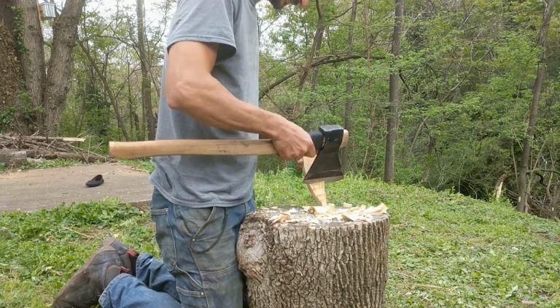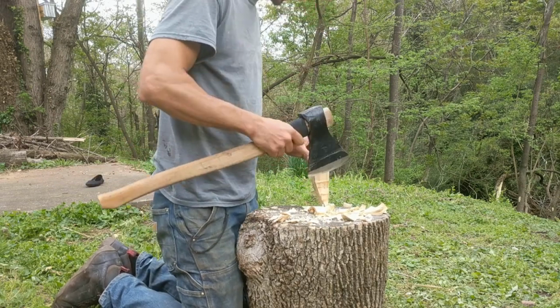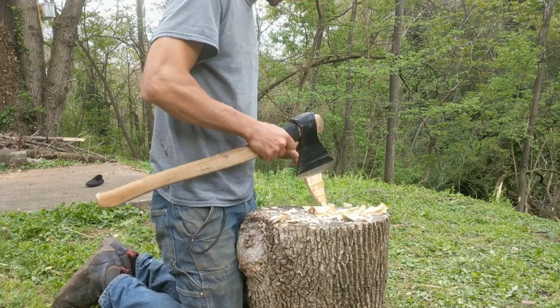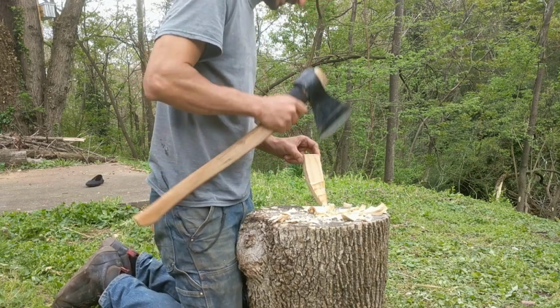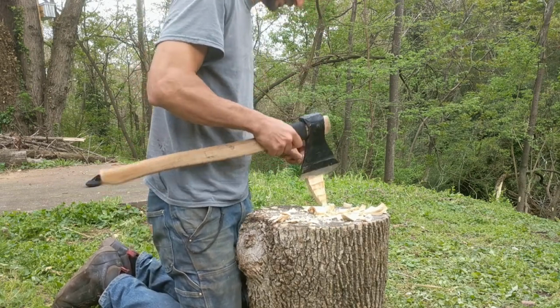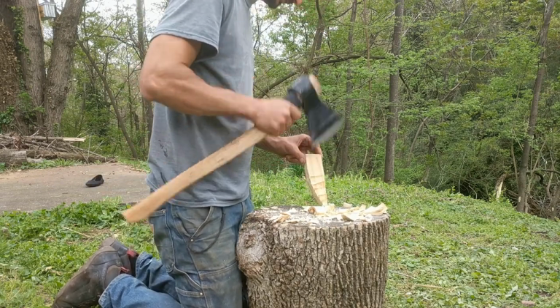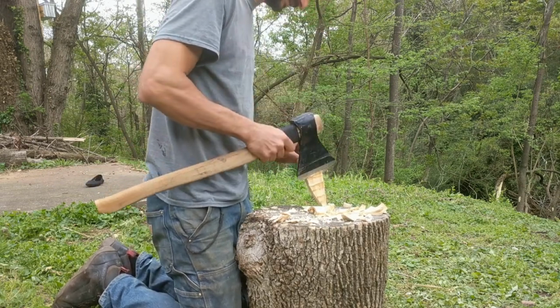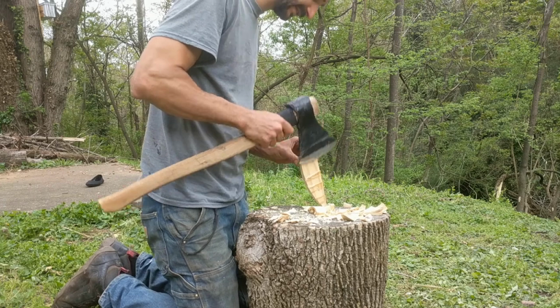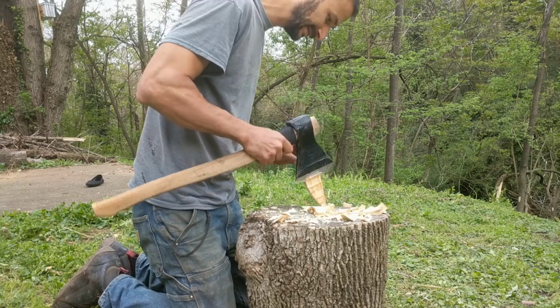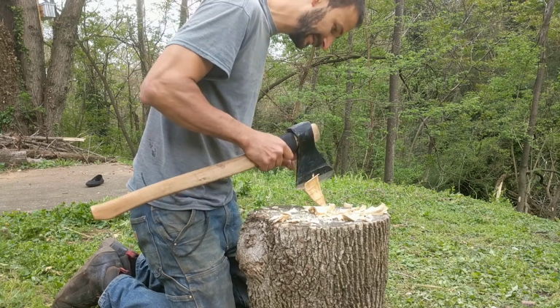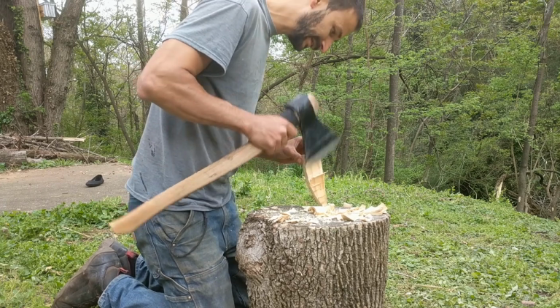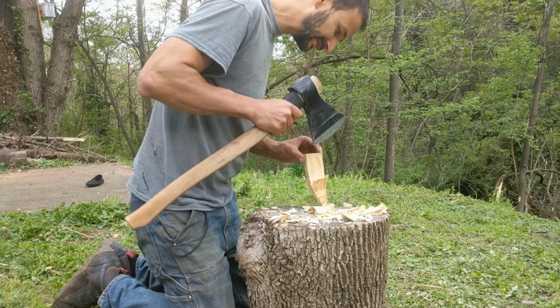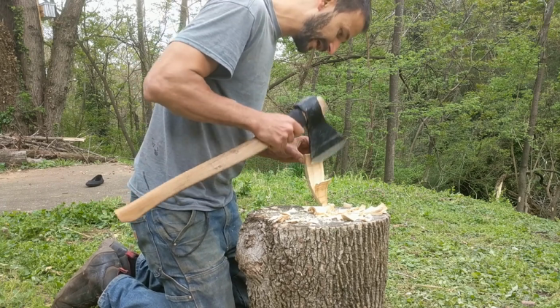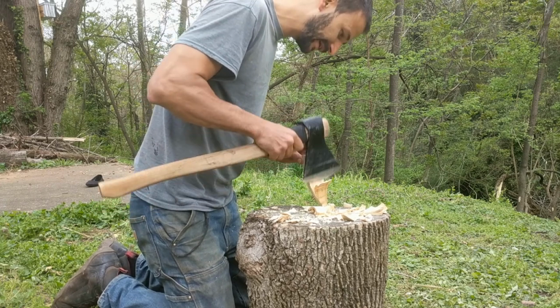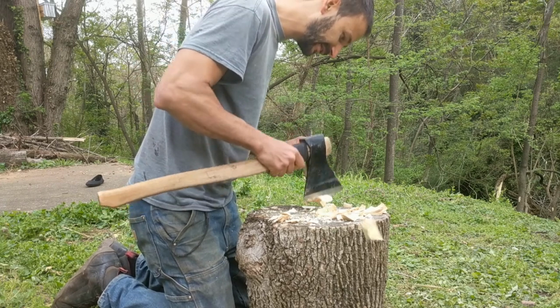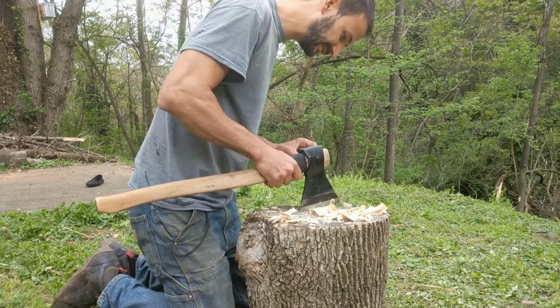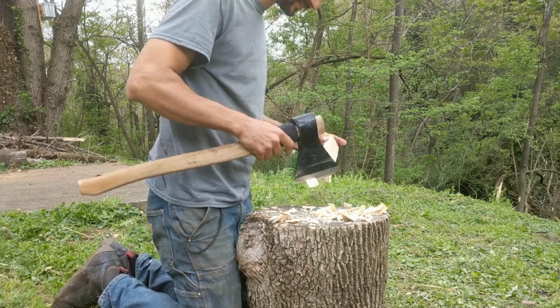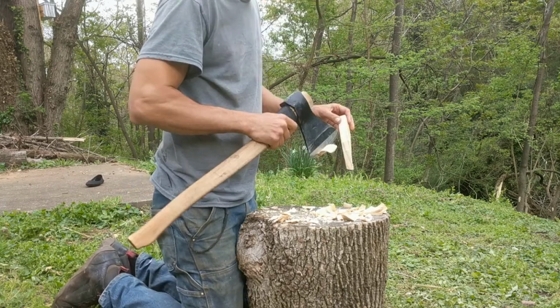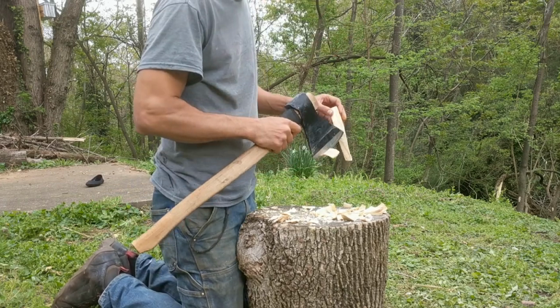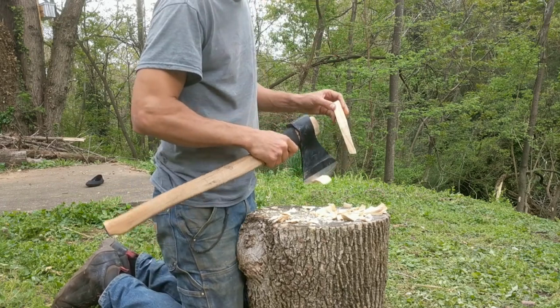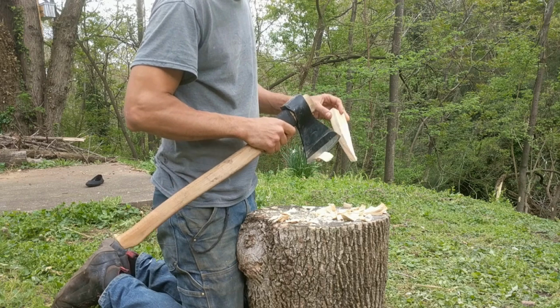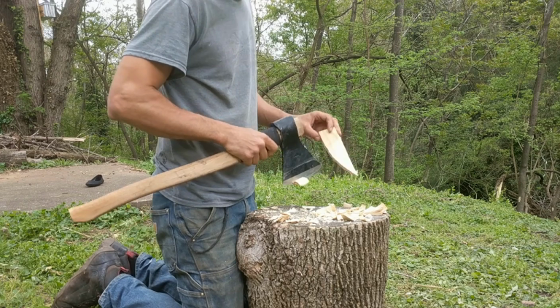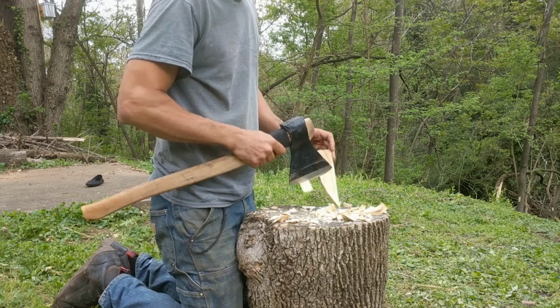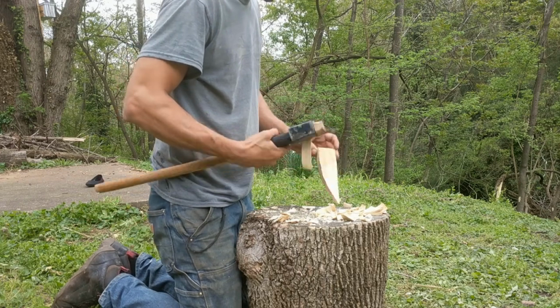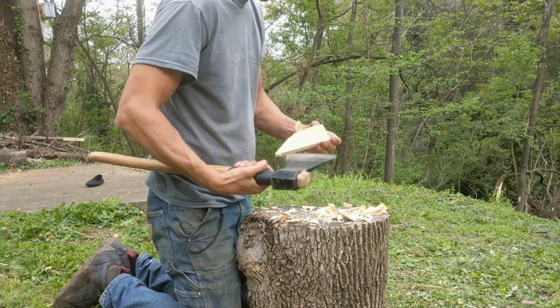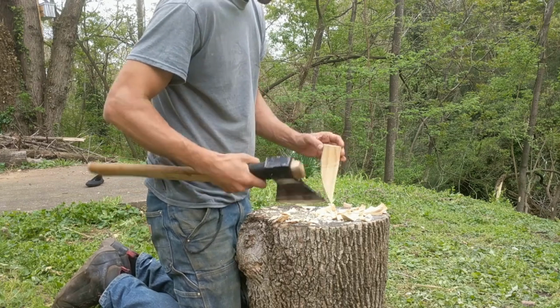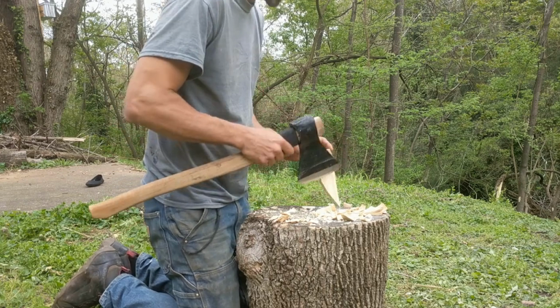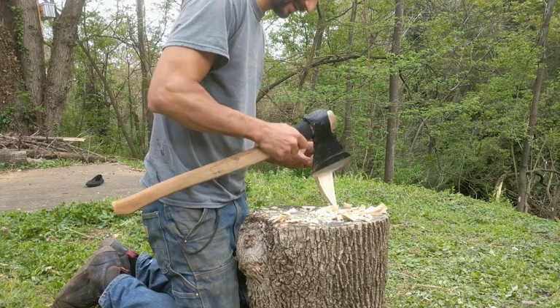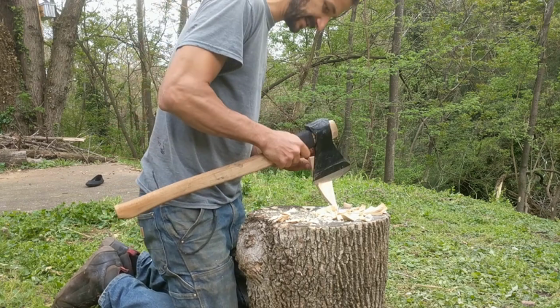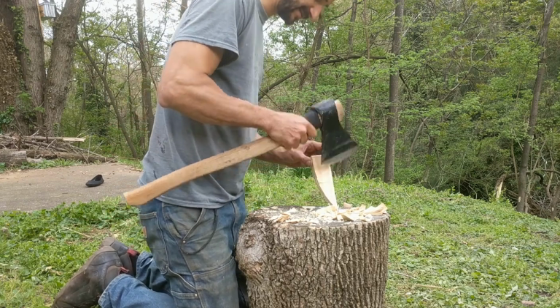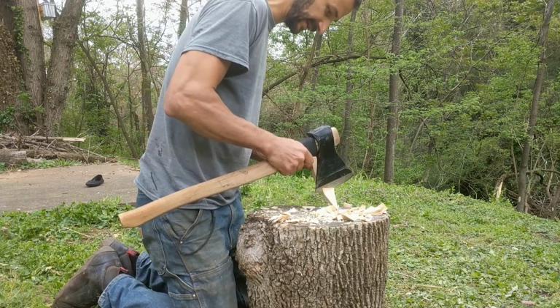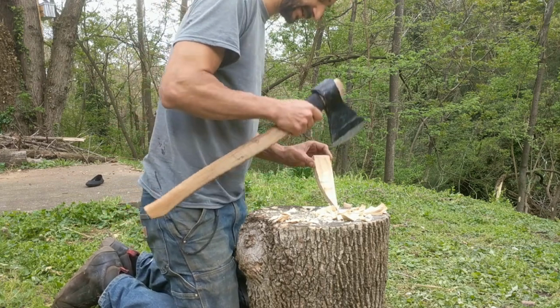Sometimes you do these notches down your wood initially so that it doesn't go too deep — so the splits don't go in too deep. They catch these little notches that you make like this.